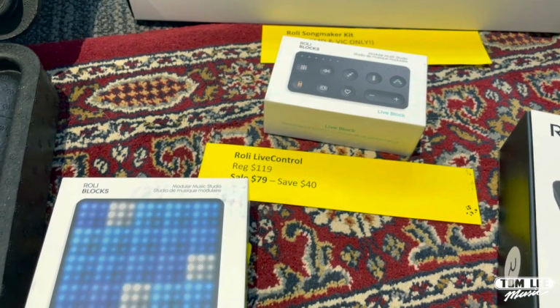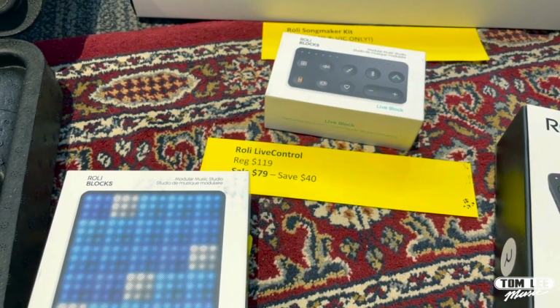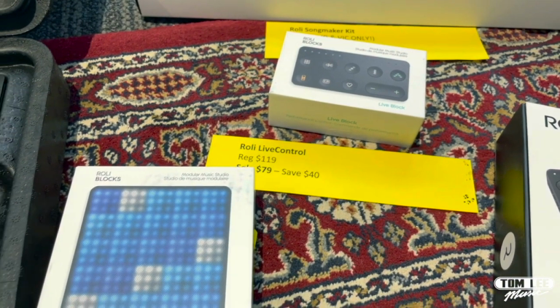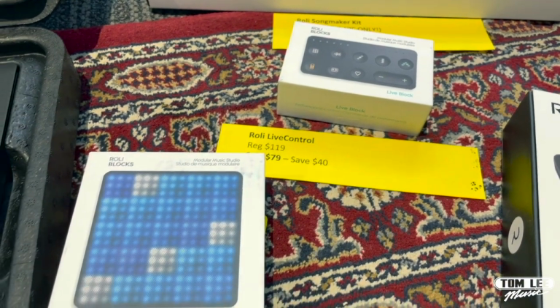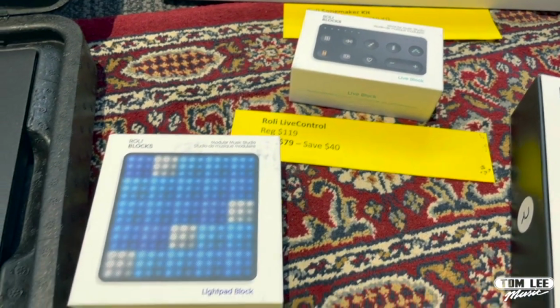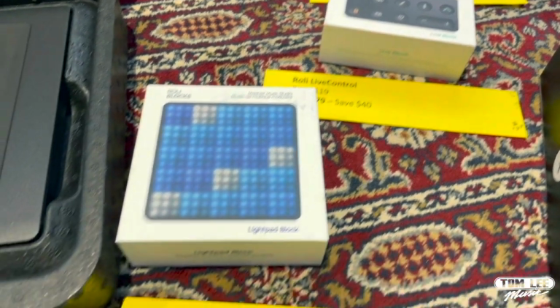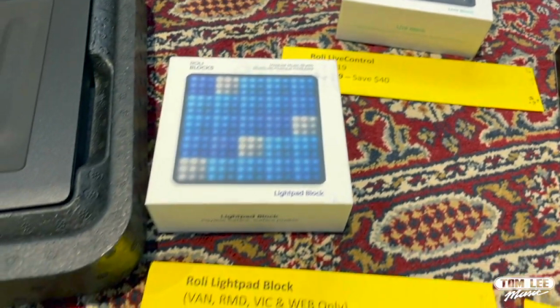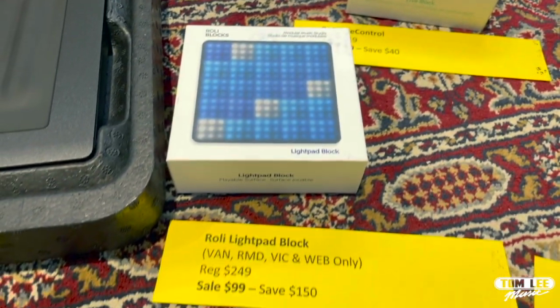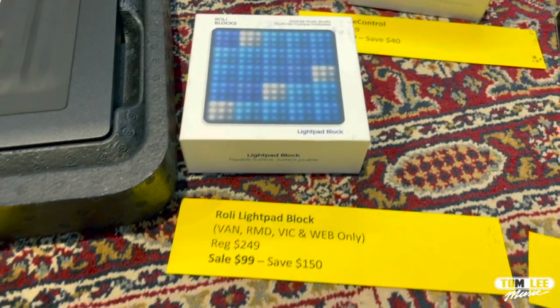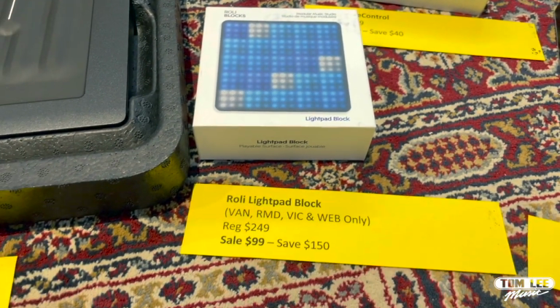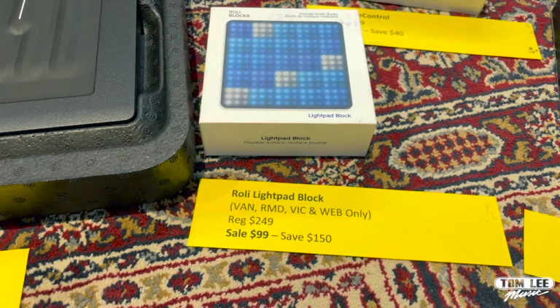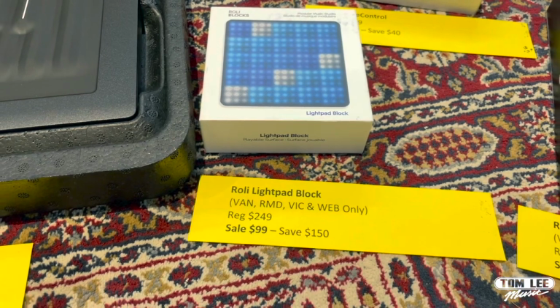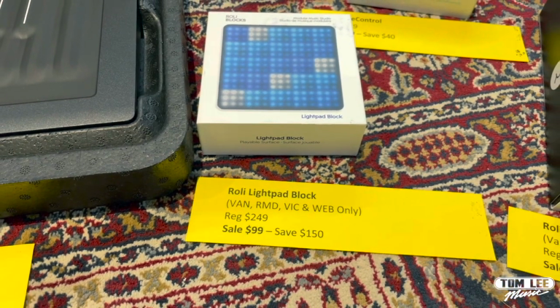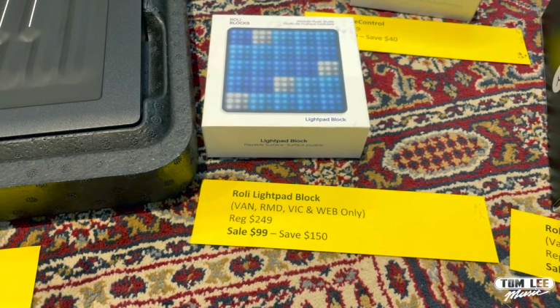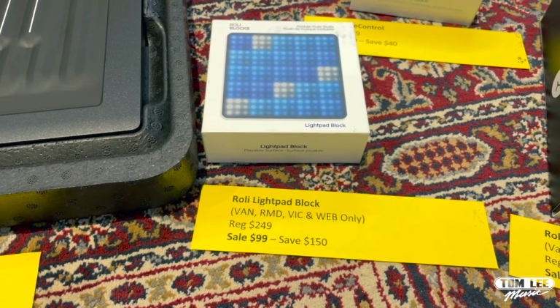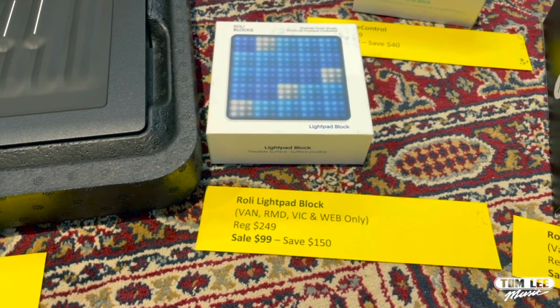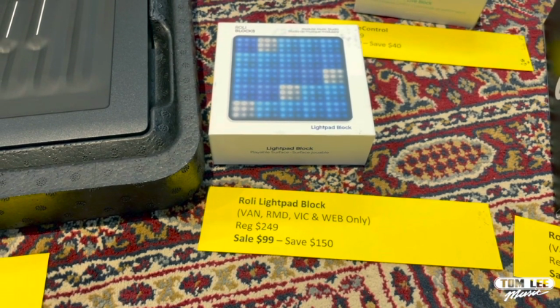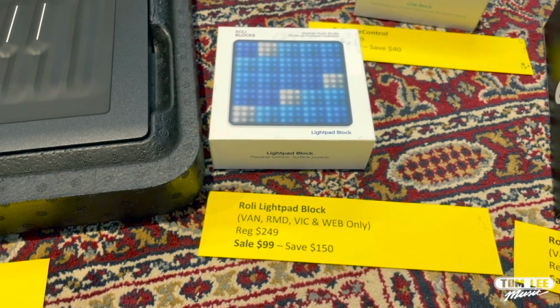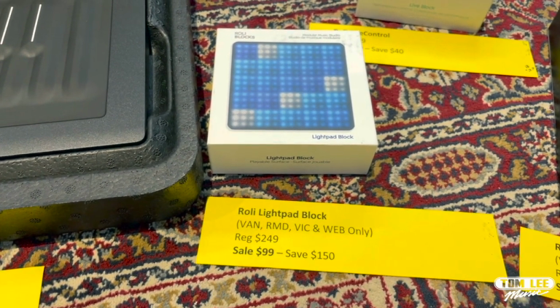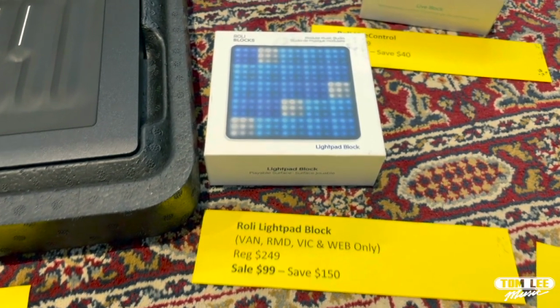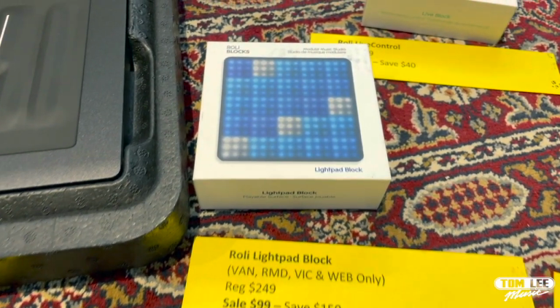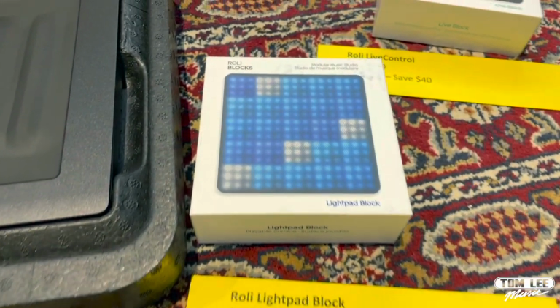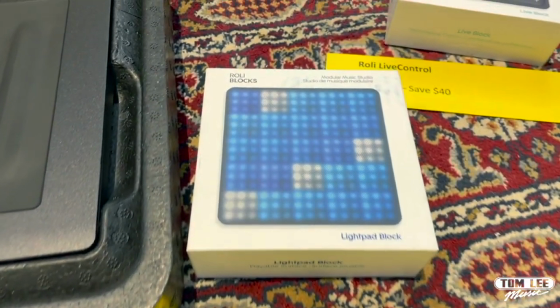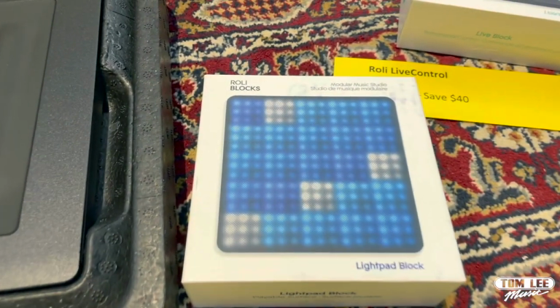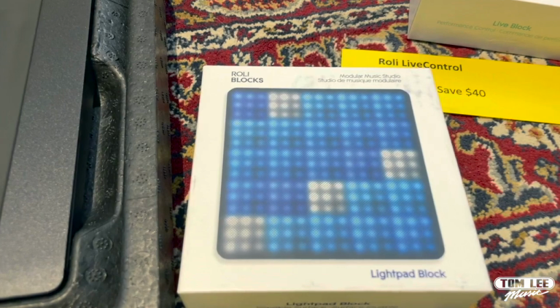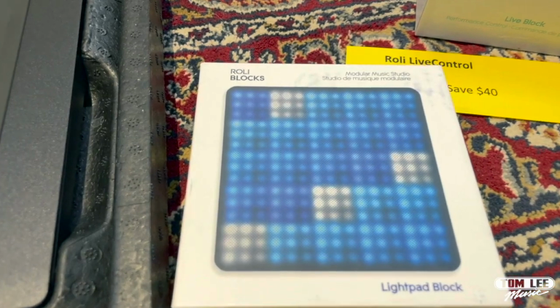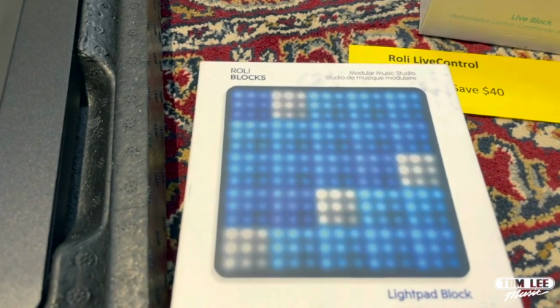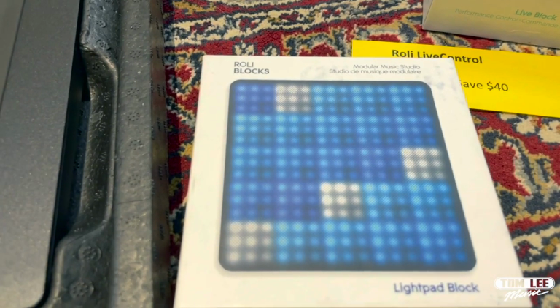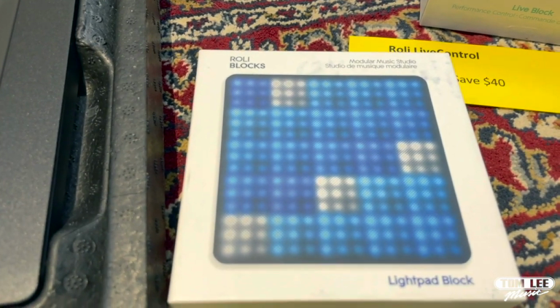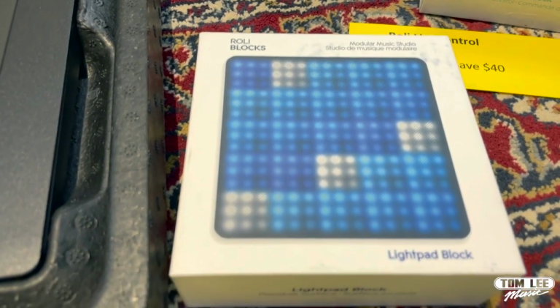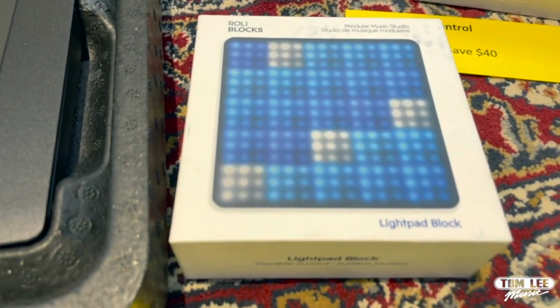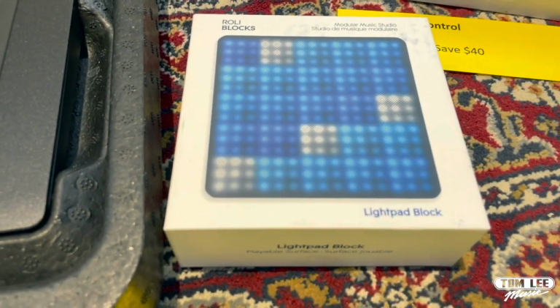We've also got the Roli Light Pad Block — this is only in Vancouver, Richmond, Victoria, and online. Regular price is $249, sale price is $99 — you can save $150 on that.